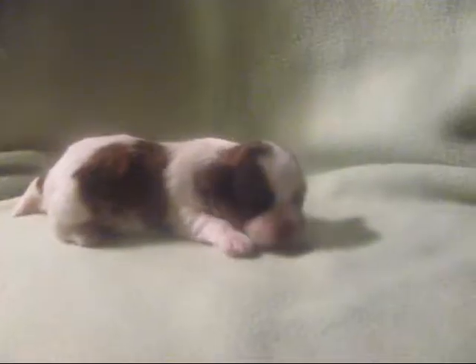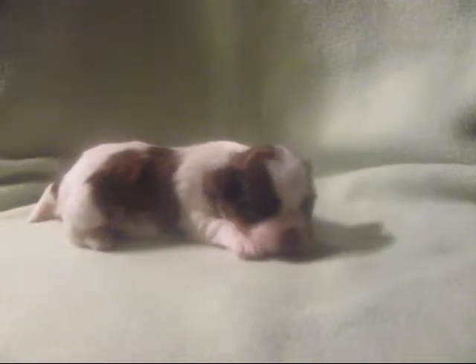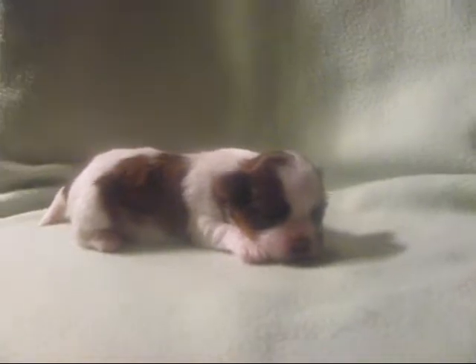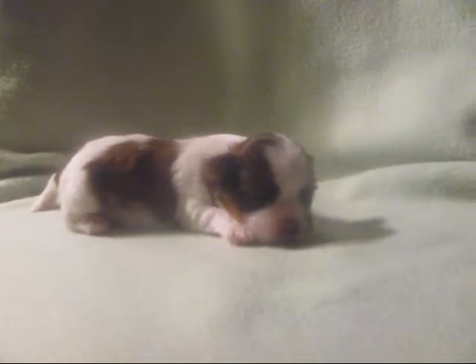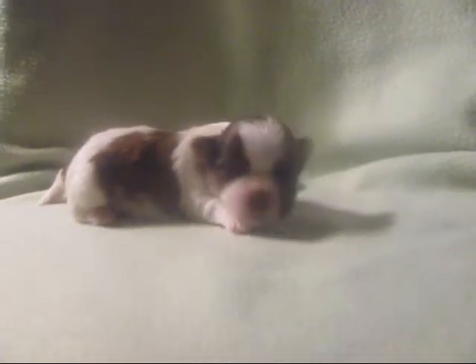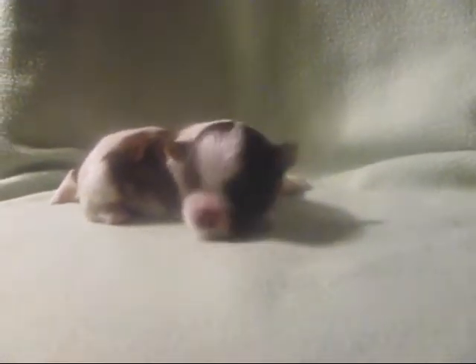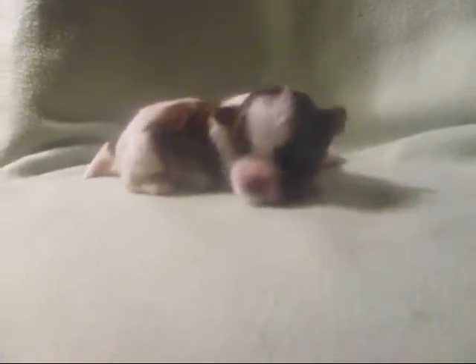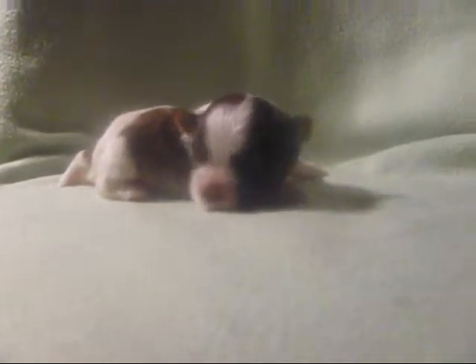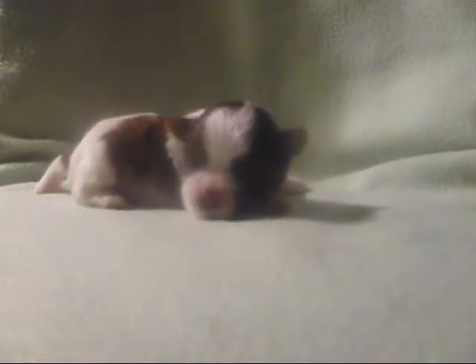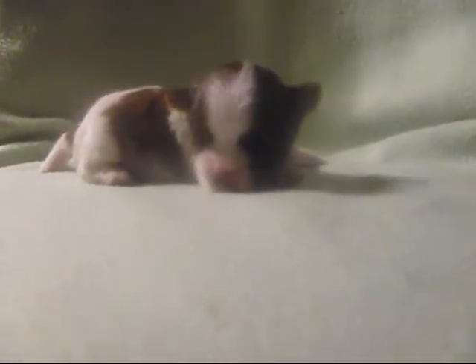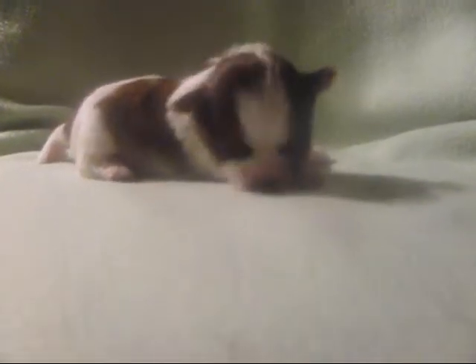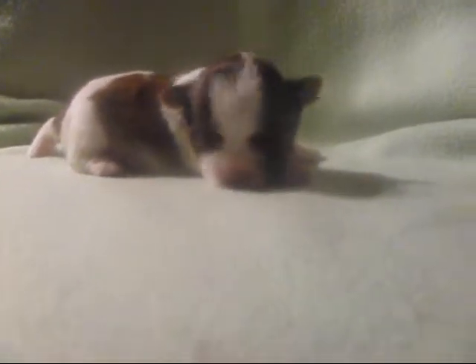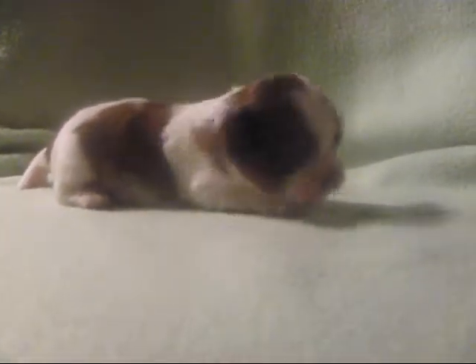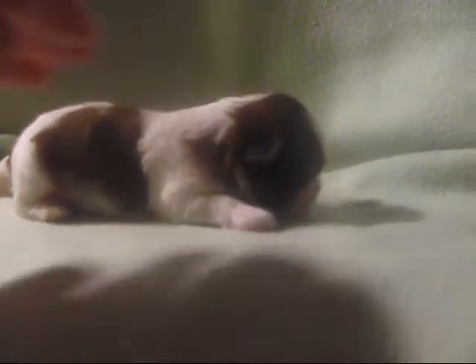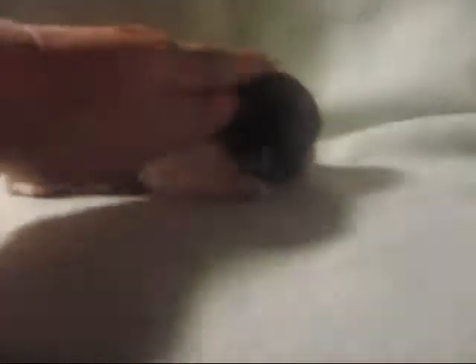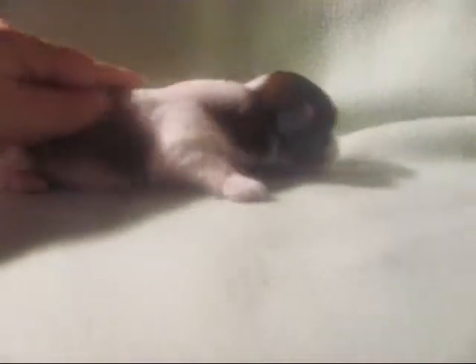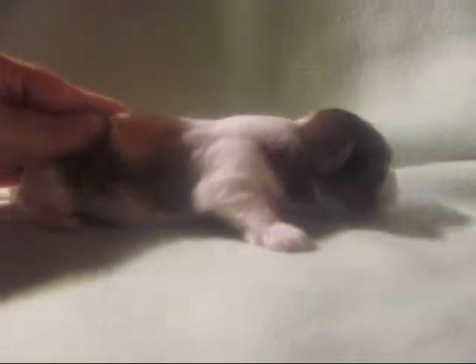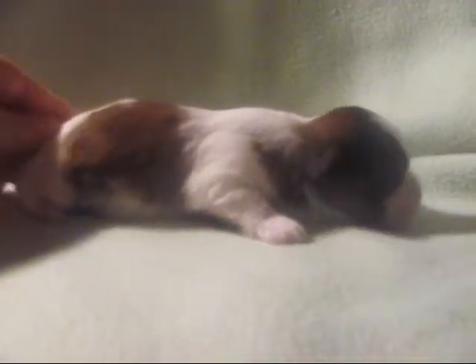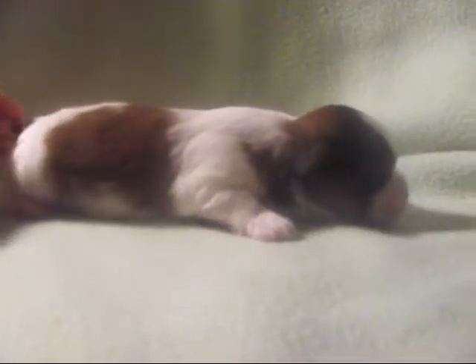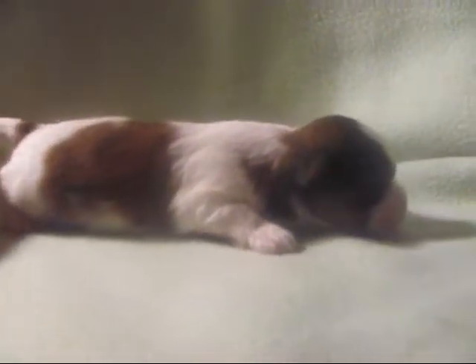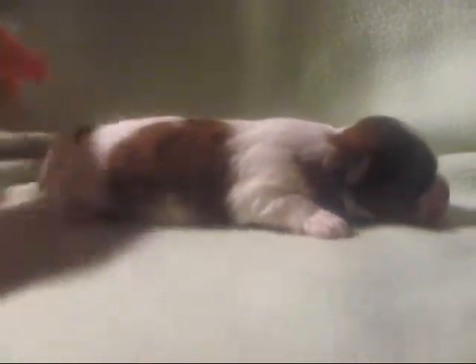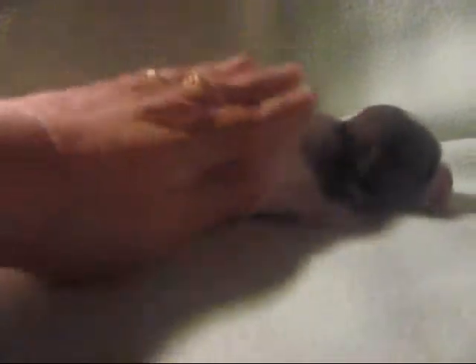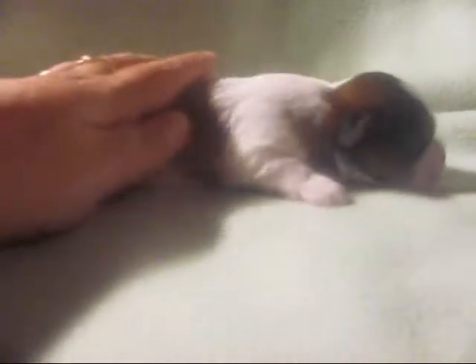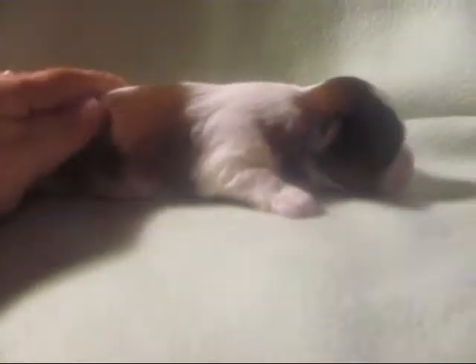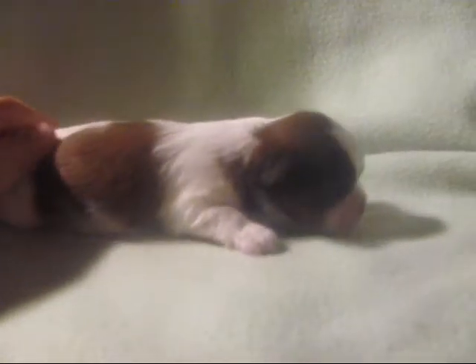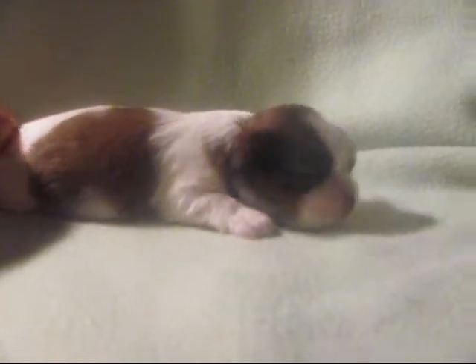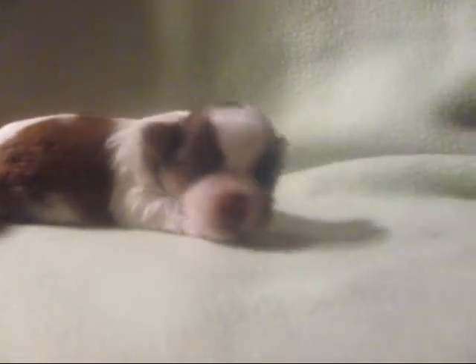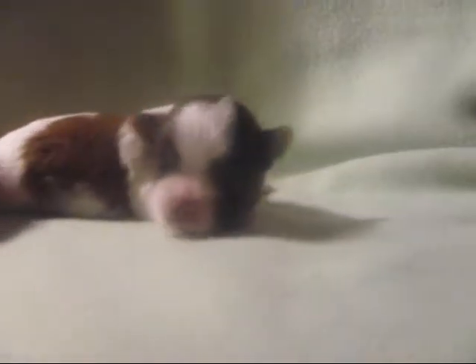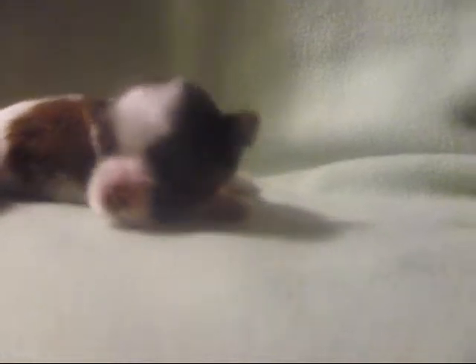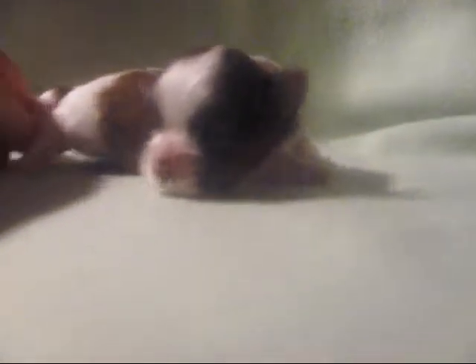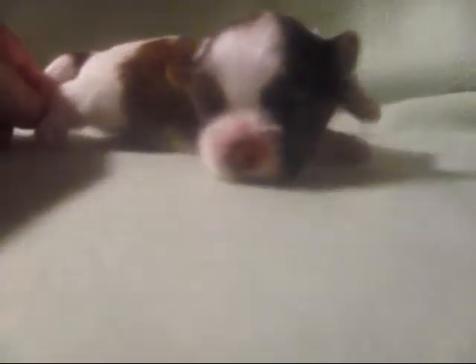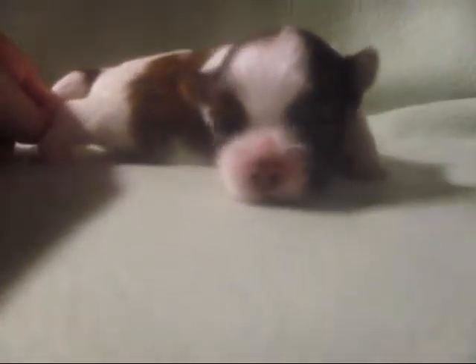This adorable baby is JJ. He's Jason's brother. His eyes are opening too. He is what you call a red and white party shorty. He also has a sweet teddy bear face.